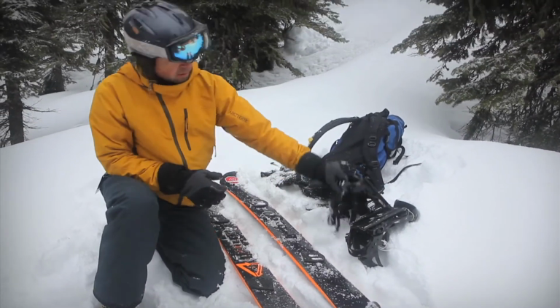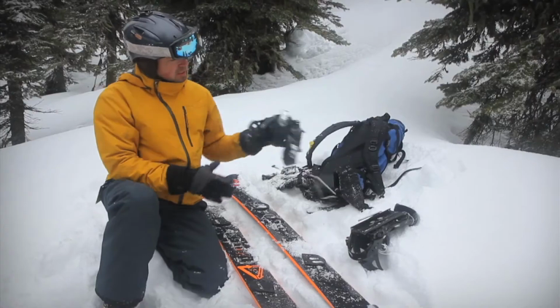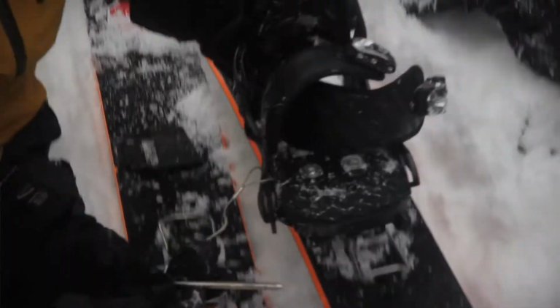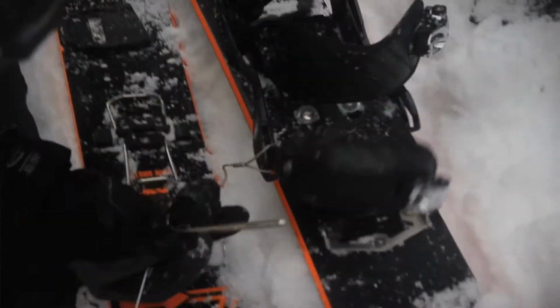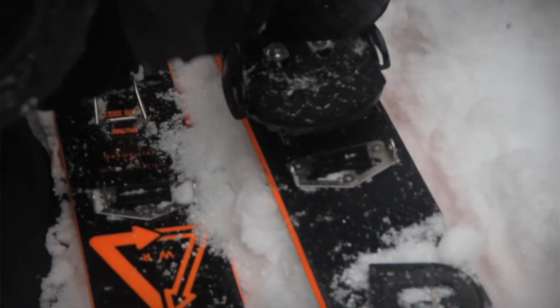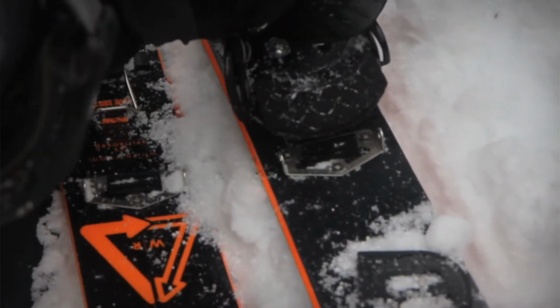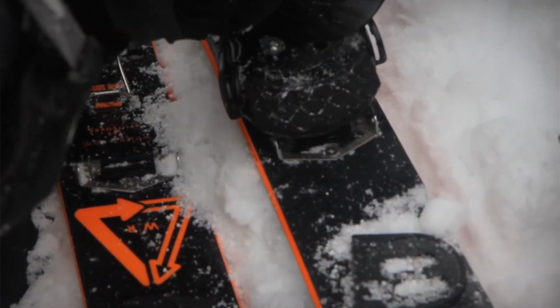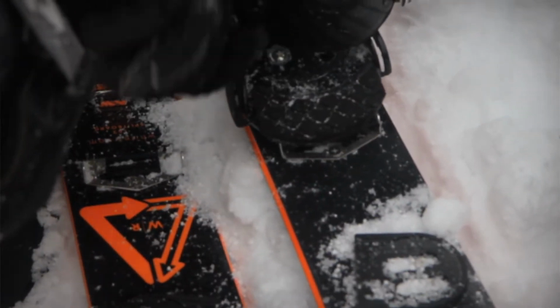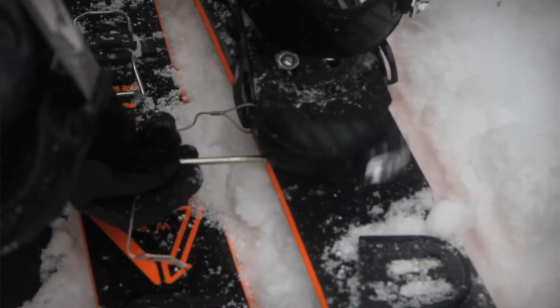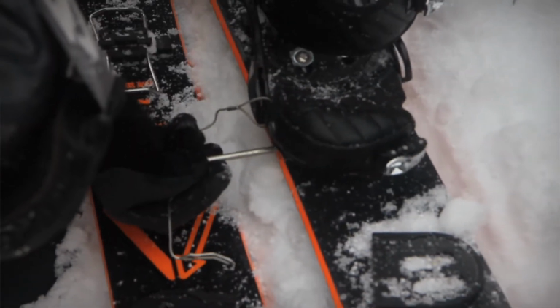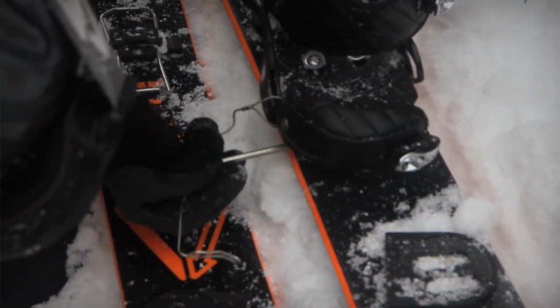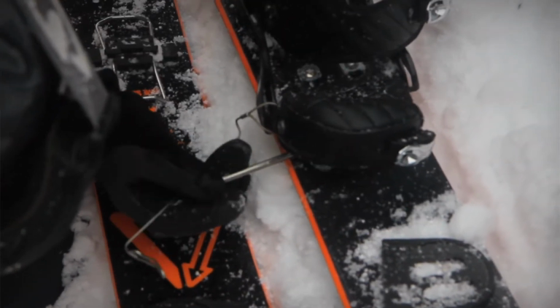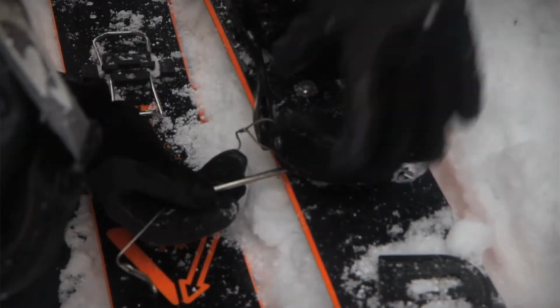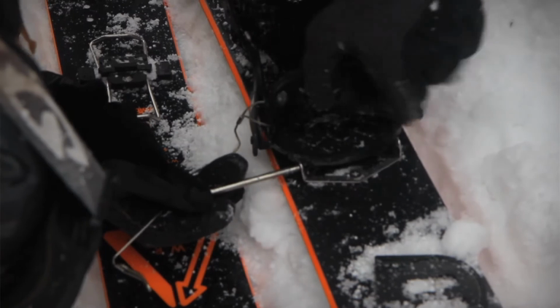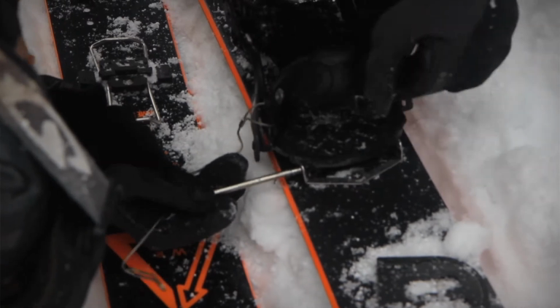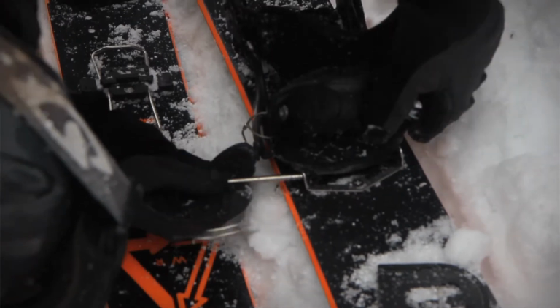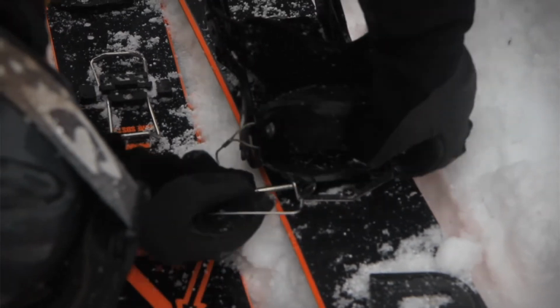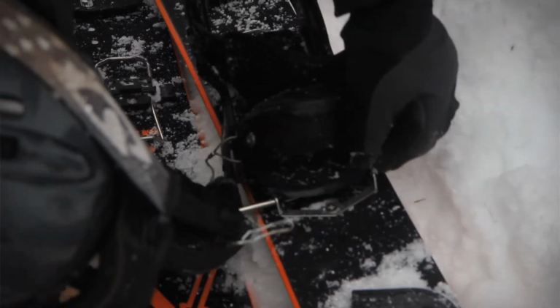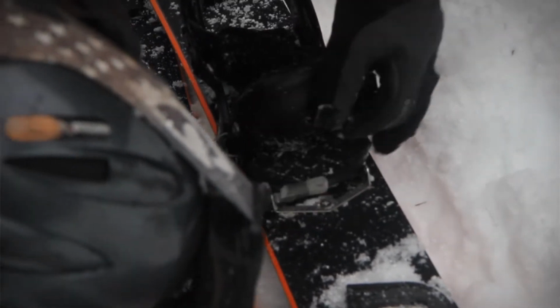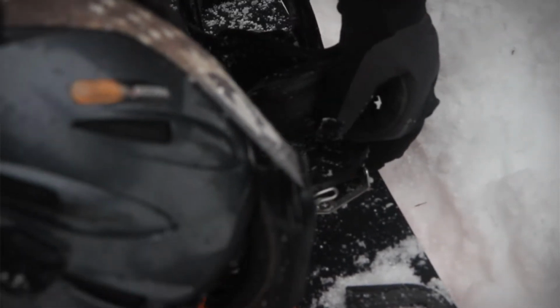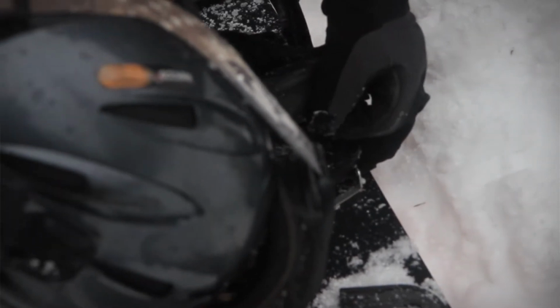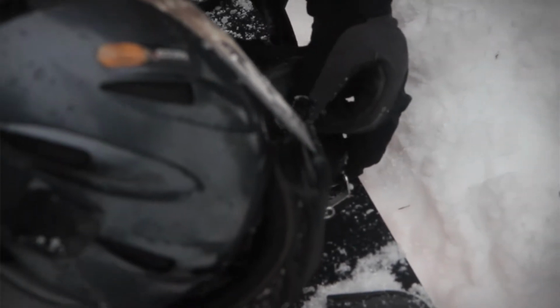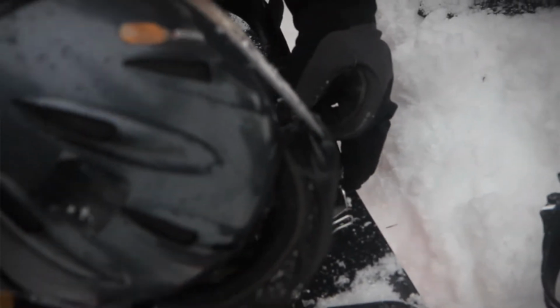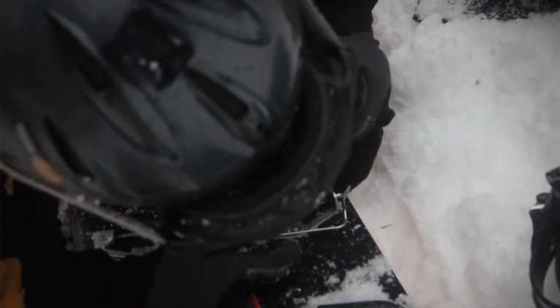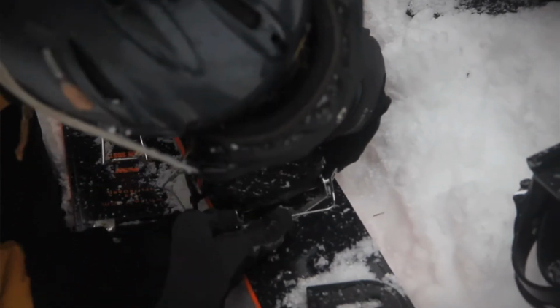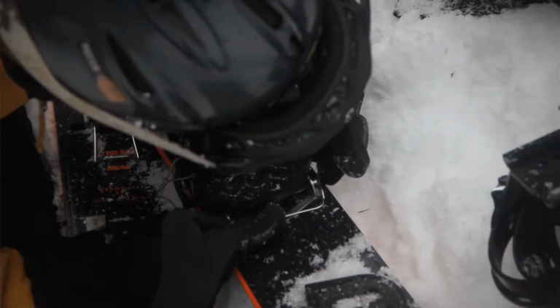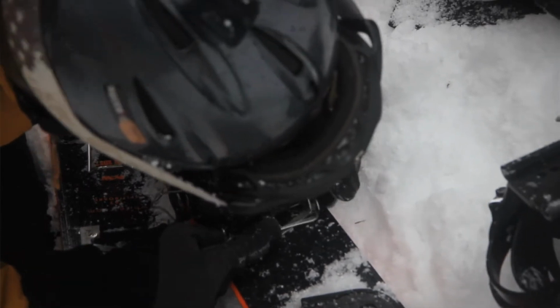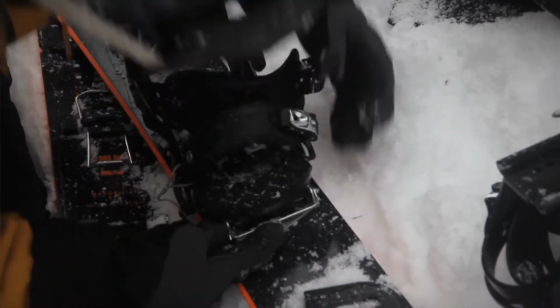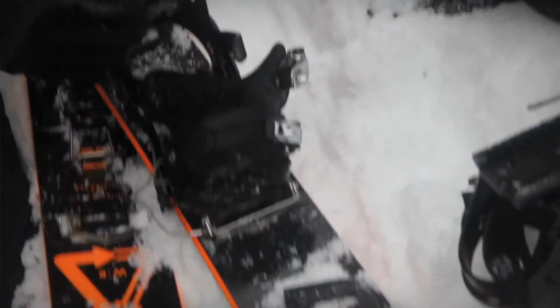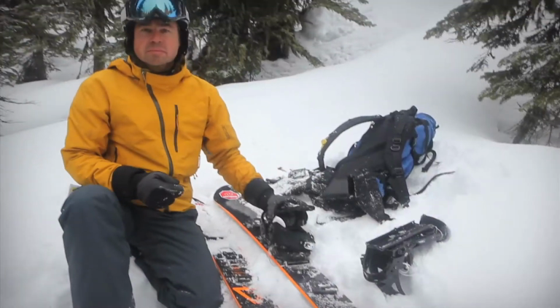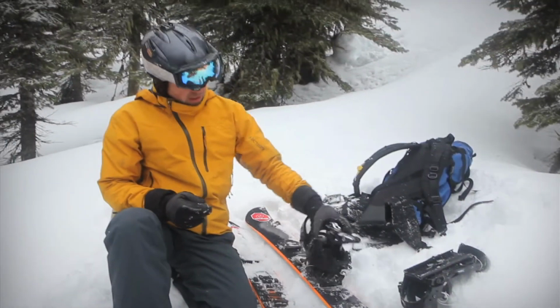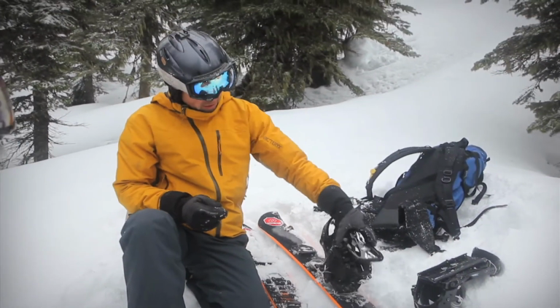Then you want to take your binding. The plate goes in like this and the pin just goes through this hole to create a hinge. Clips in like that and you're ready to go.